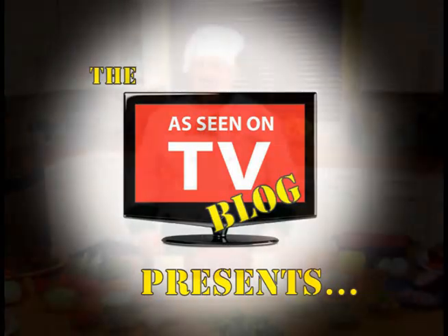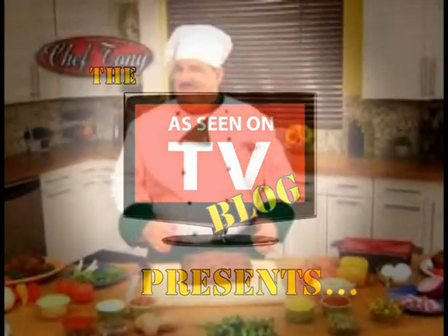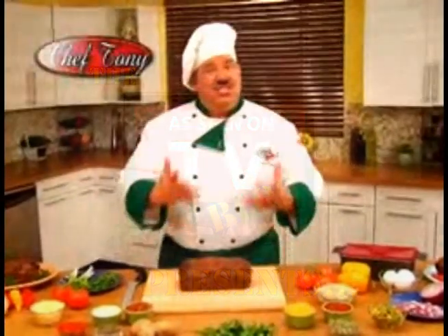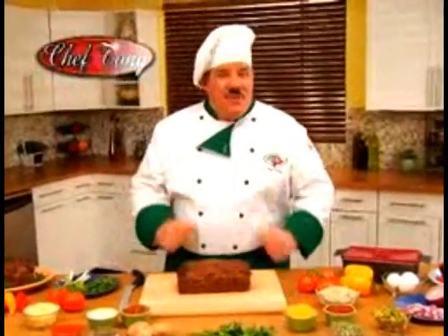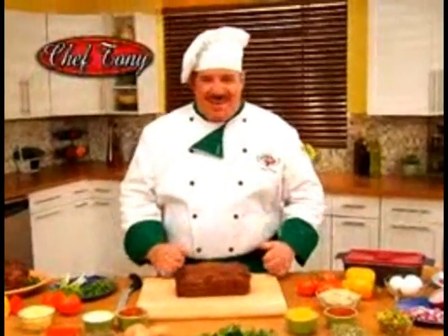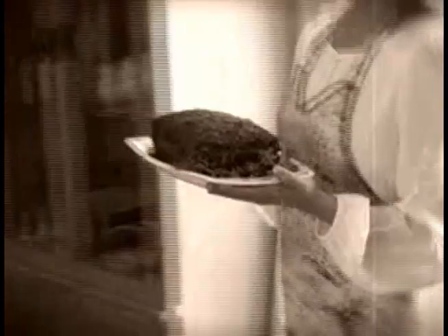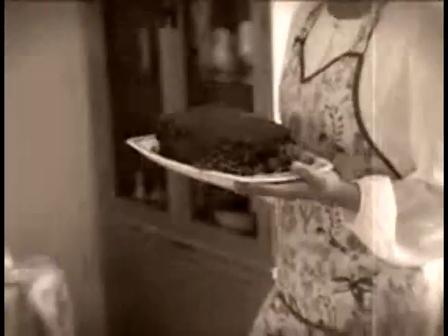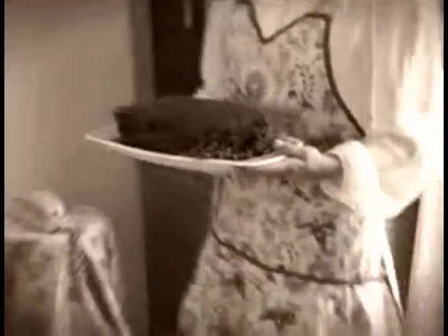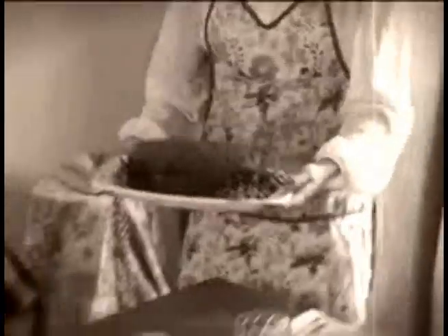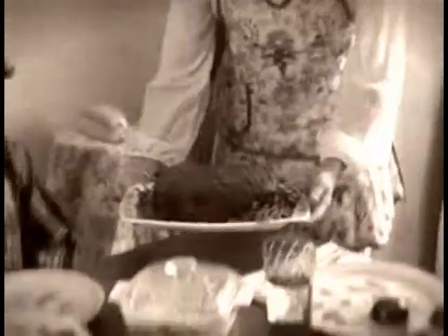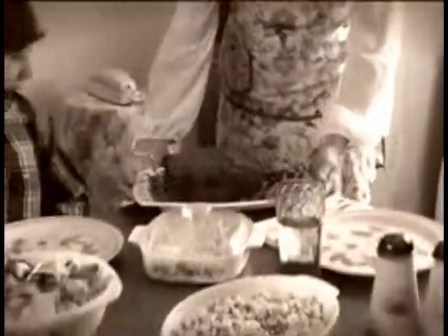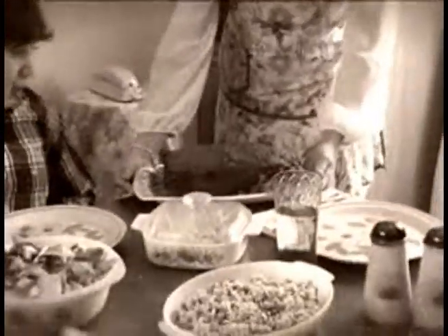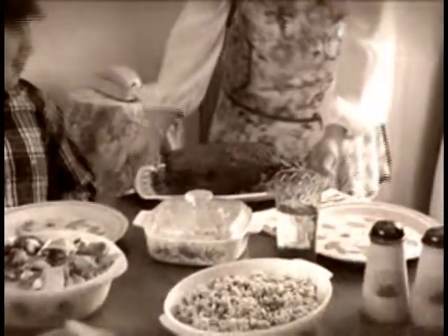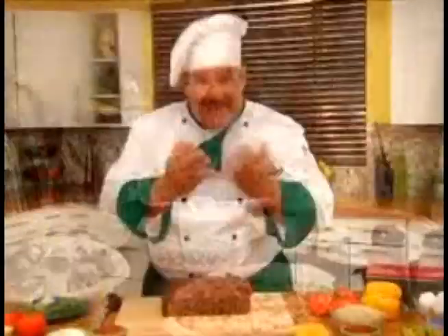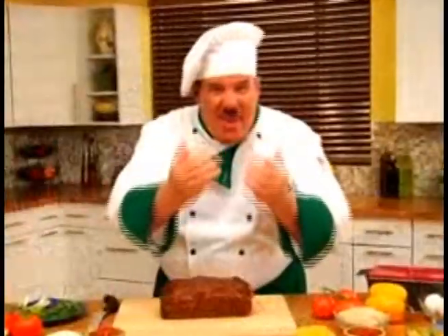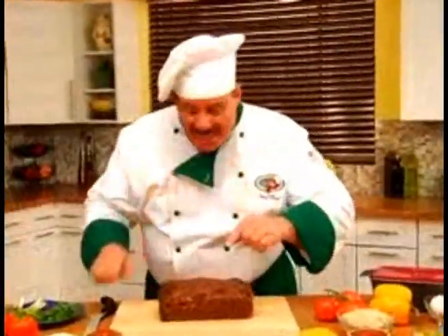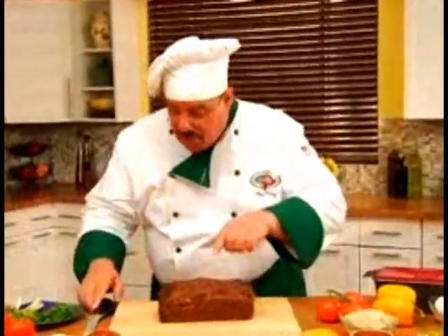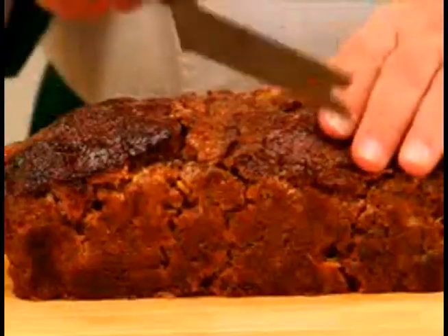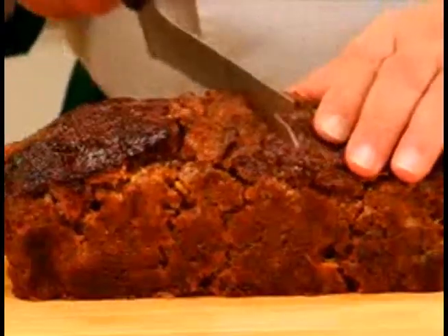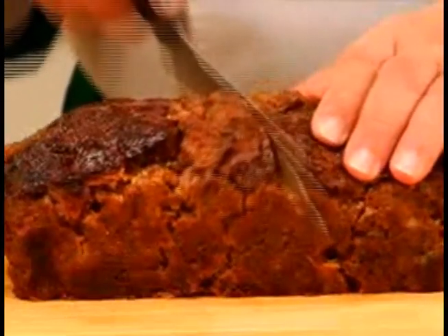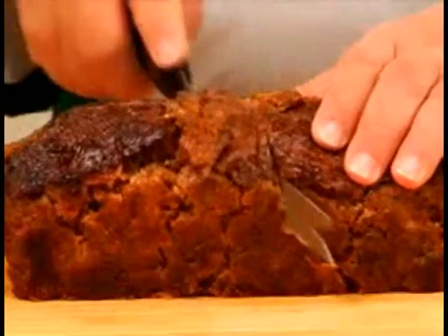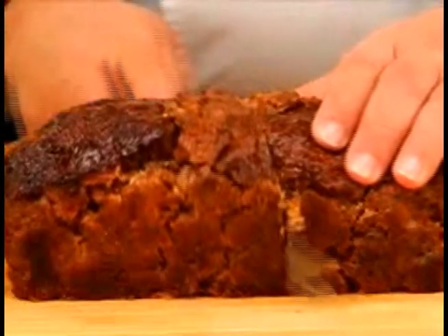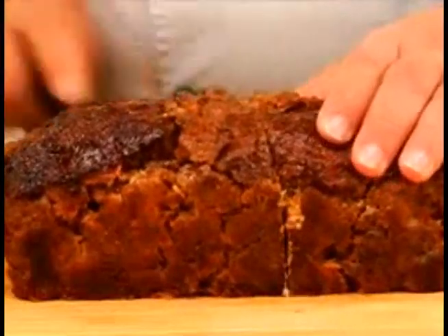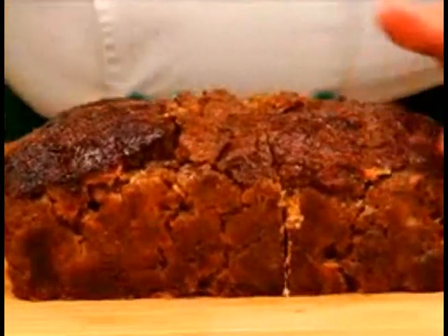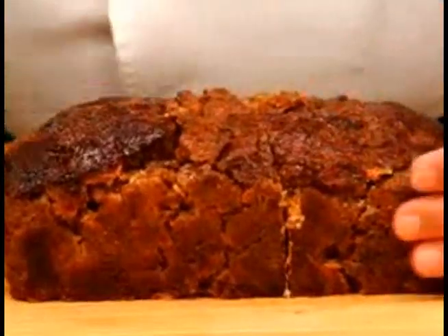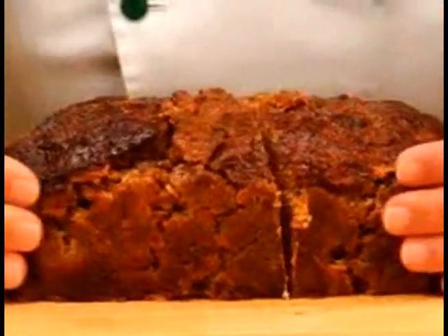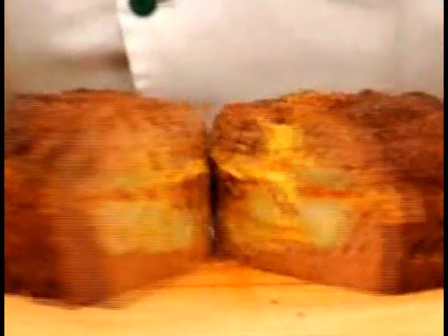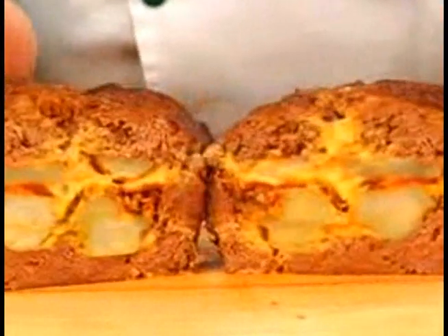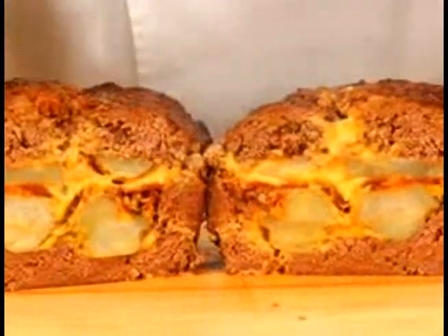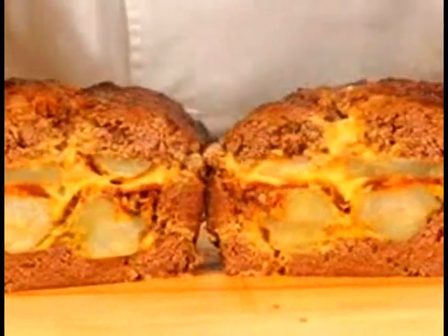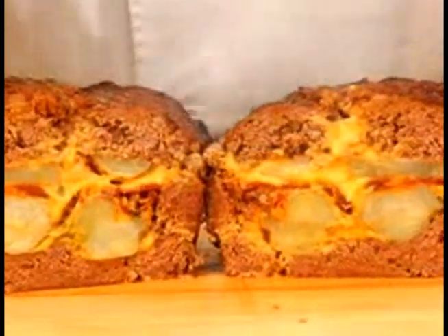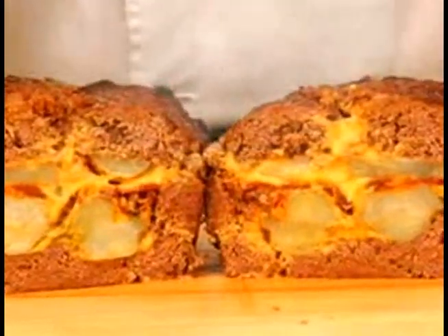Hi everybody, Chef Tony here. Growing up my family made the most amazing meatloaf, but we had a secret. Look — delicious seasoned beef on the outside and, oh boy, loaded baked potatoes on the inside.